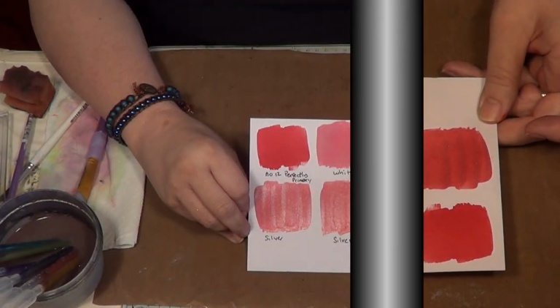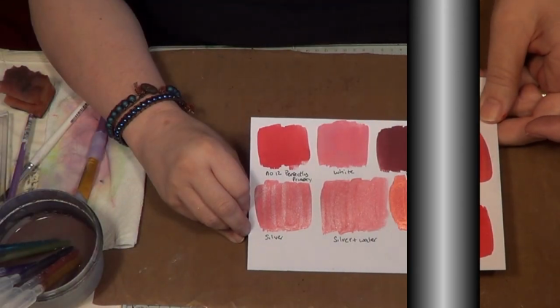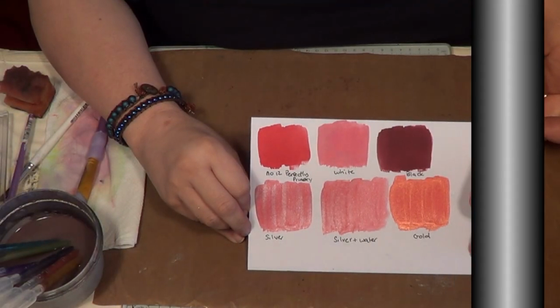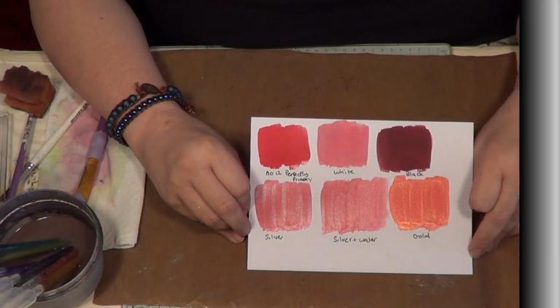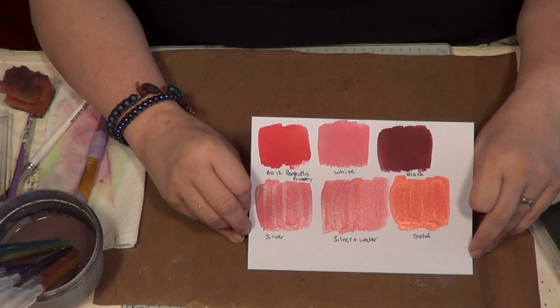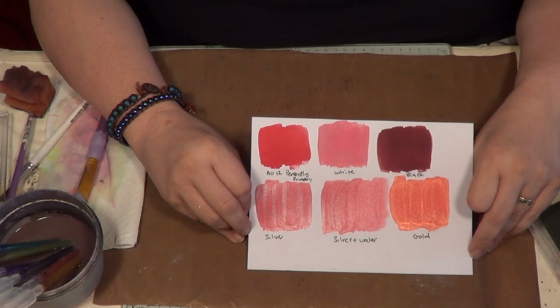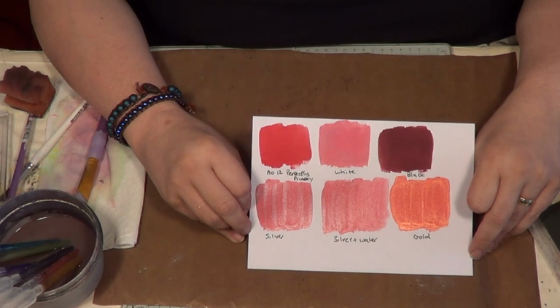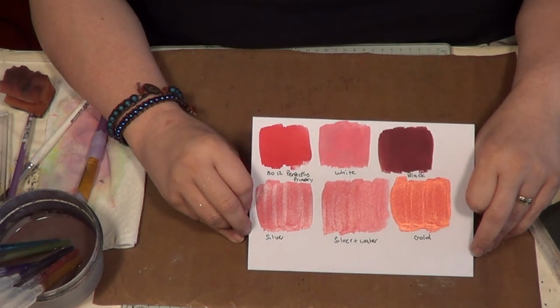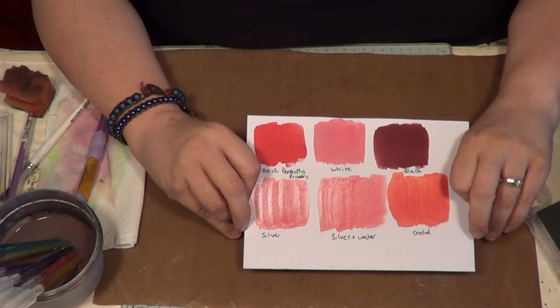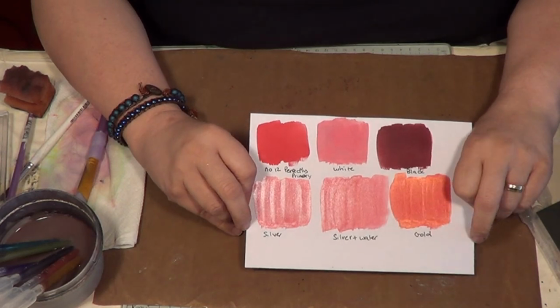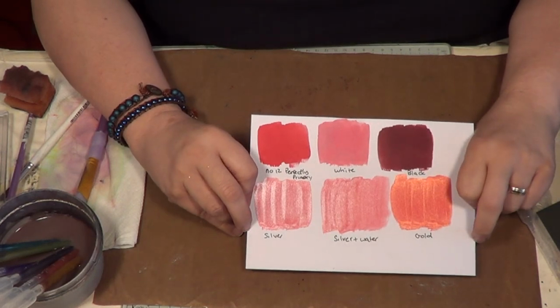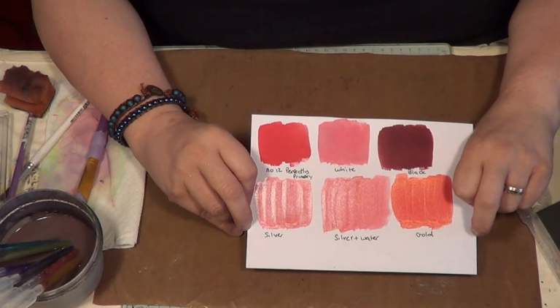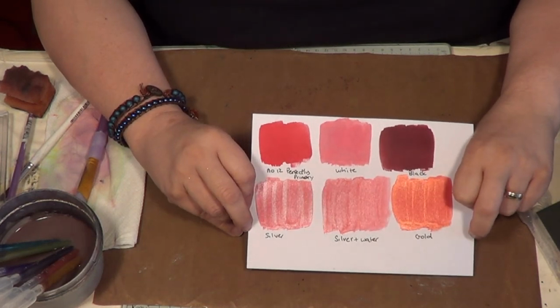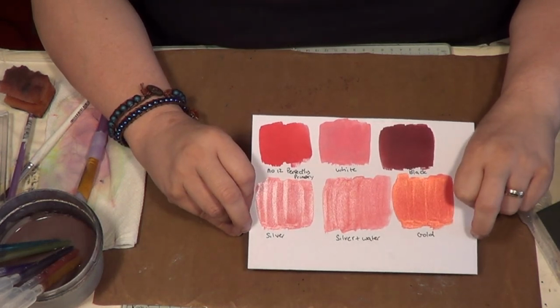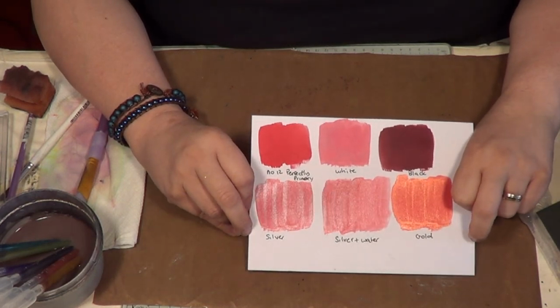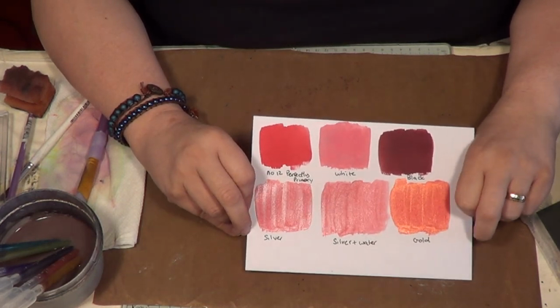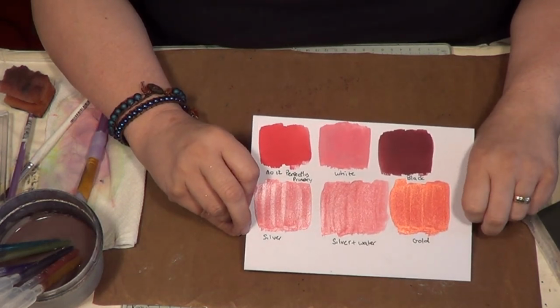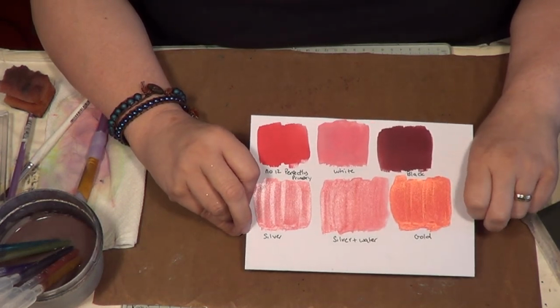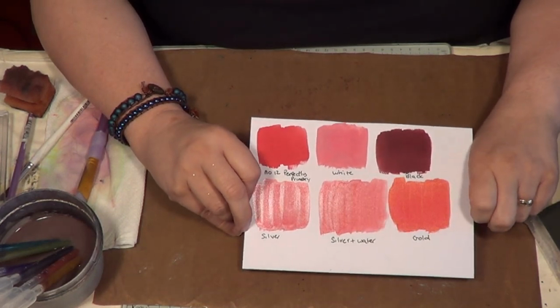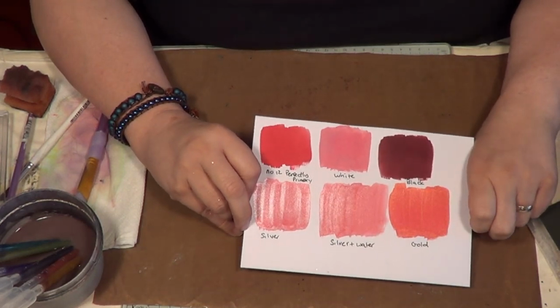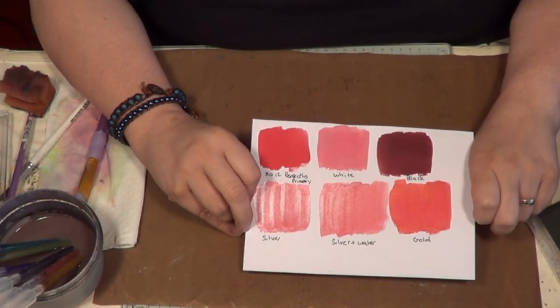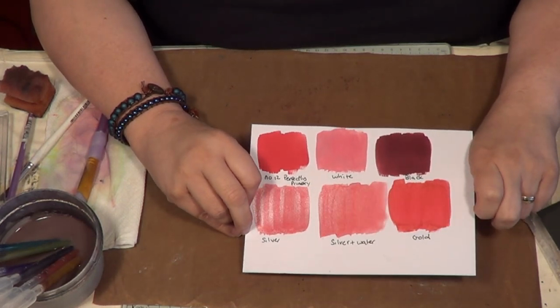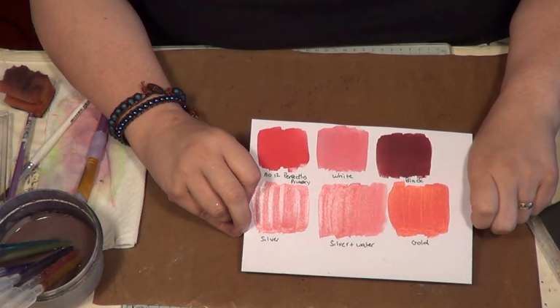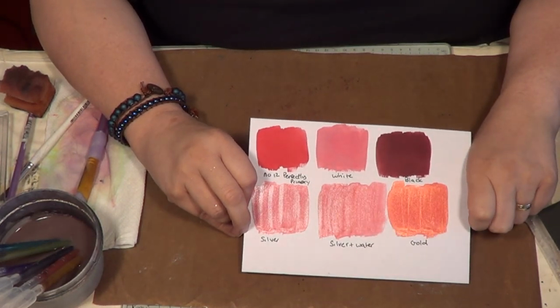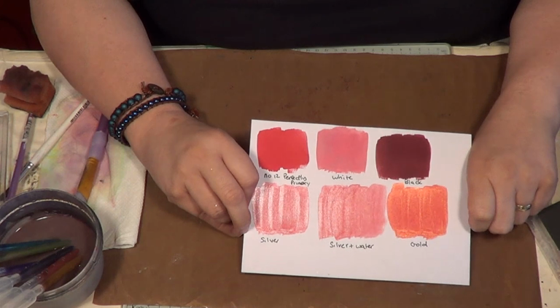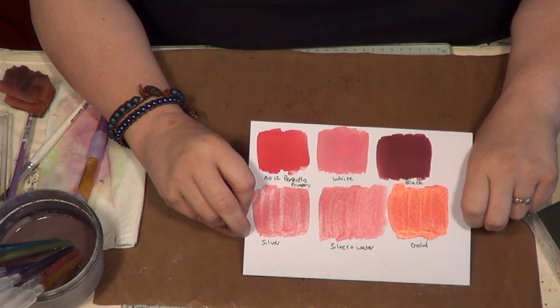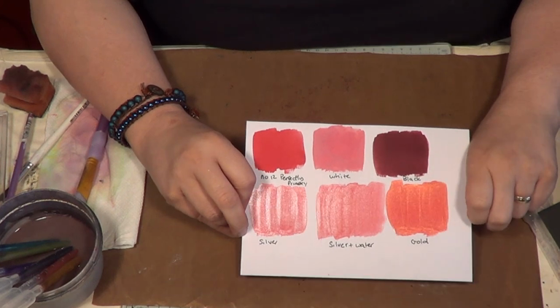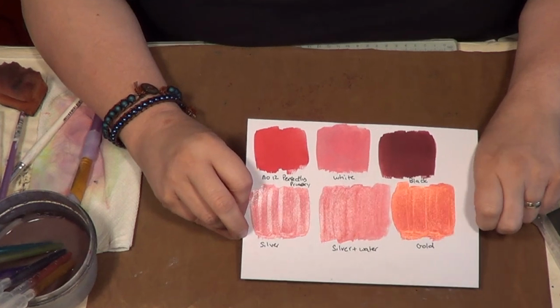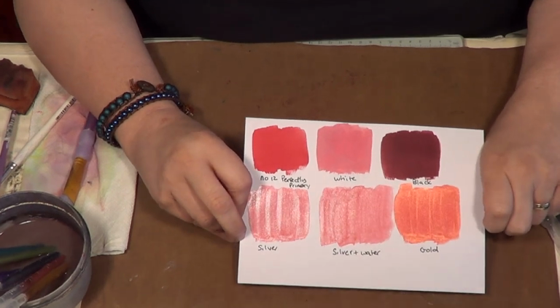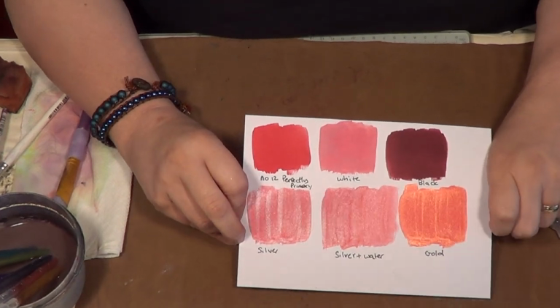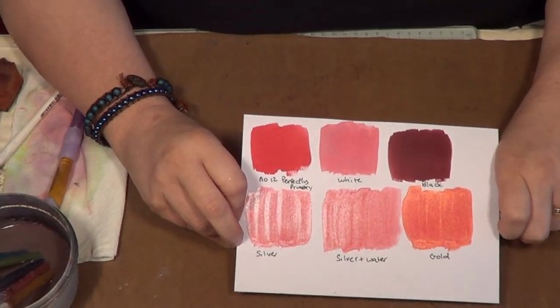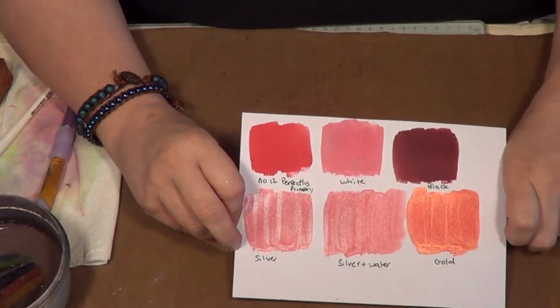So there you have the colours dried, and hopefully you can see those gorgeous metallics at the bottom. Absolutely stunning — getting that lovely shine there.